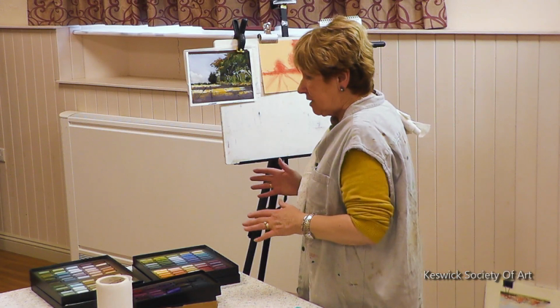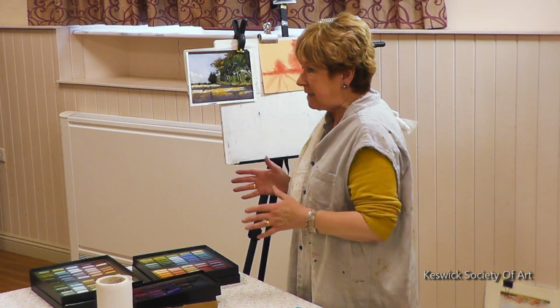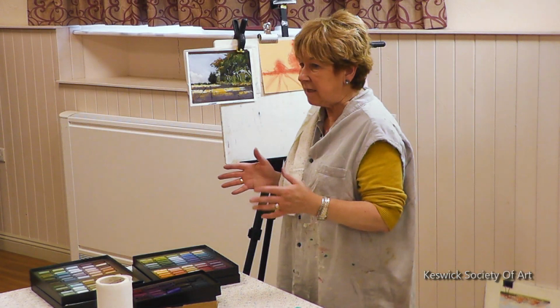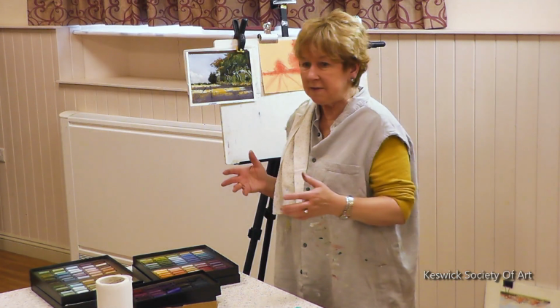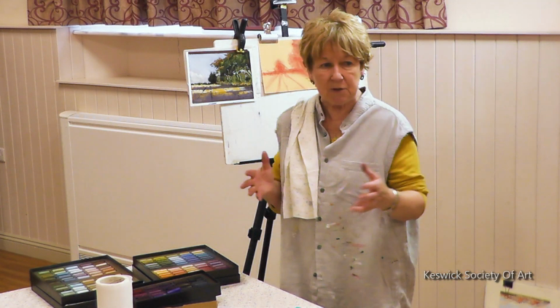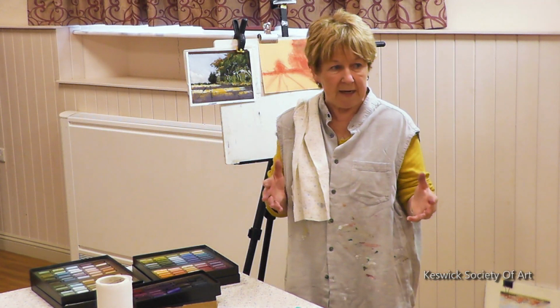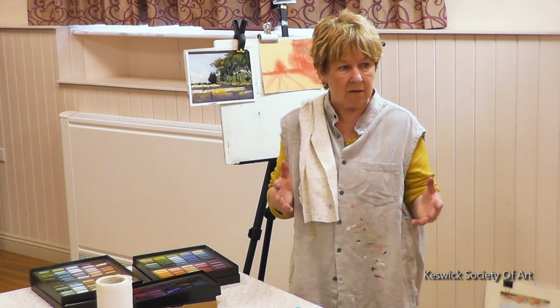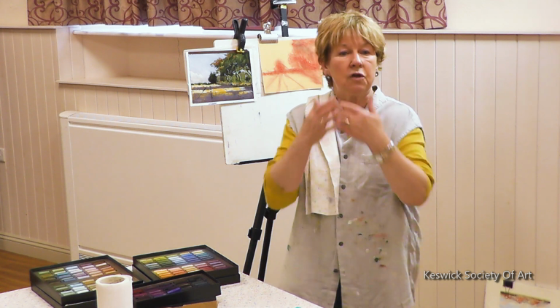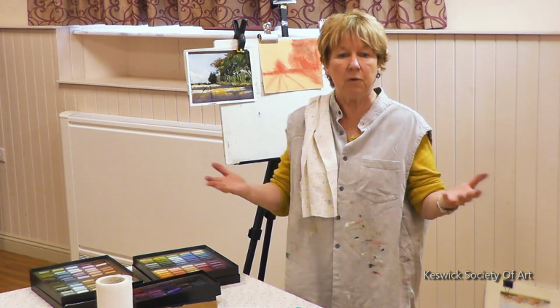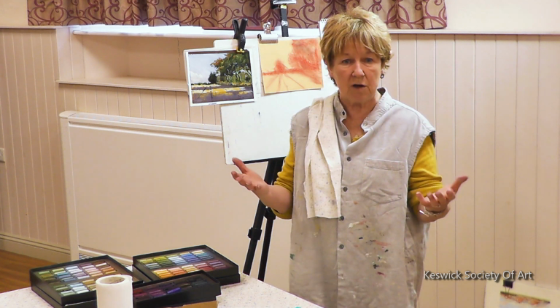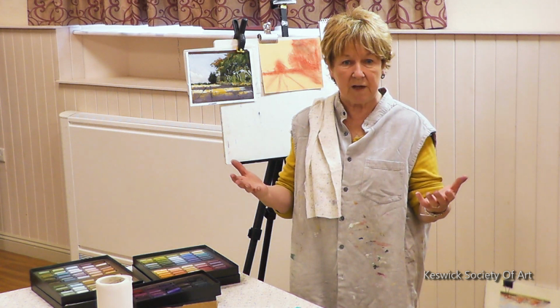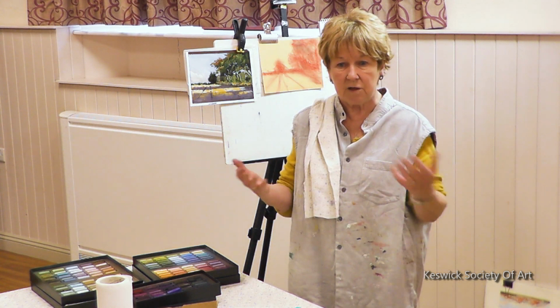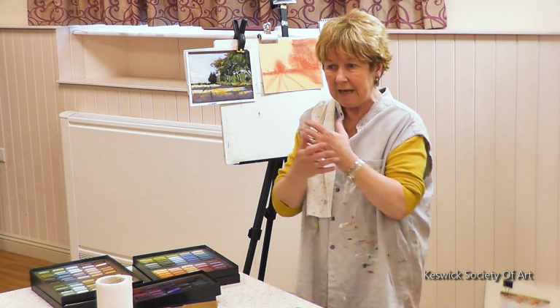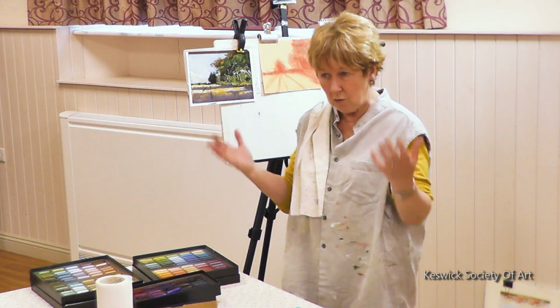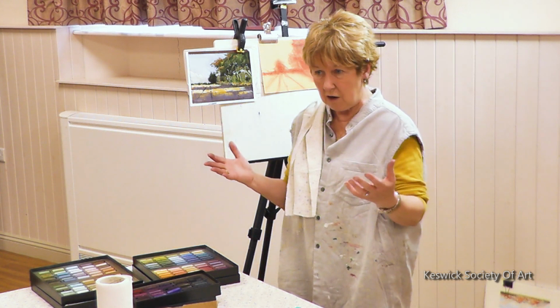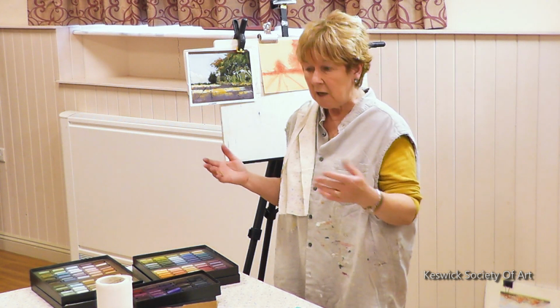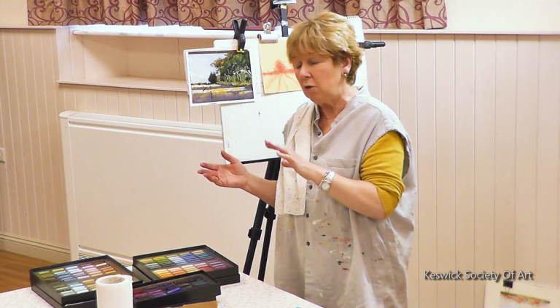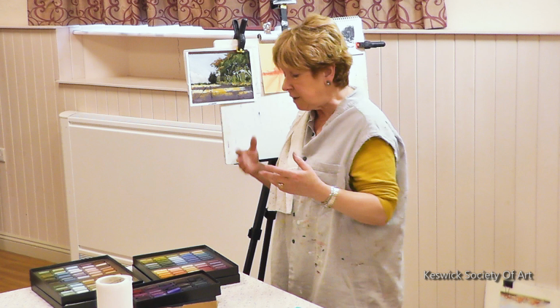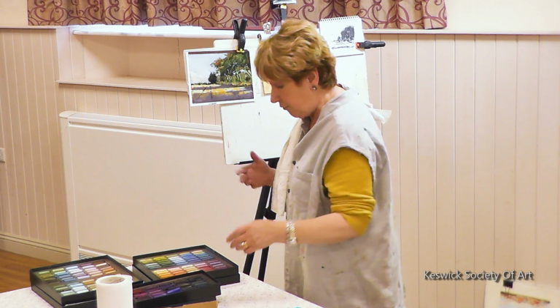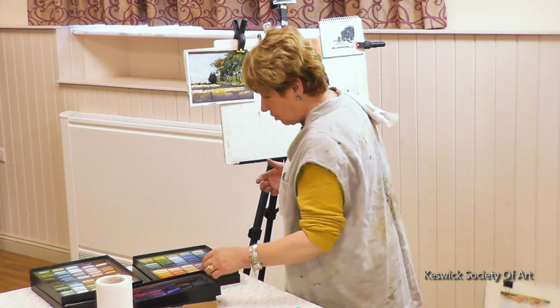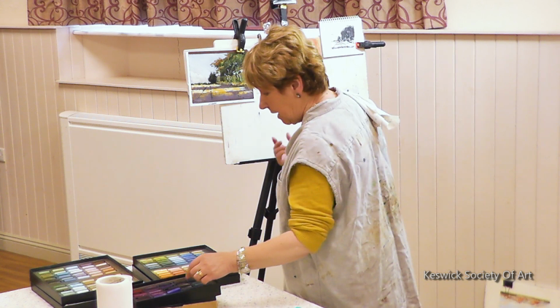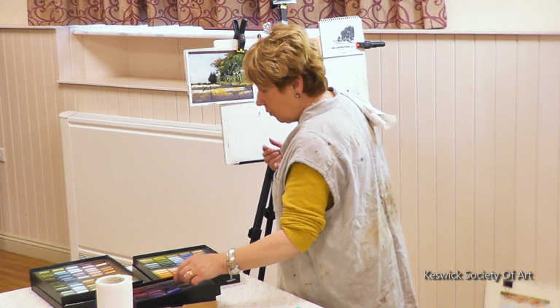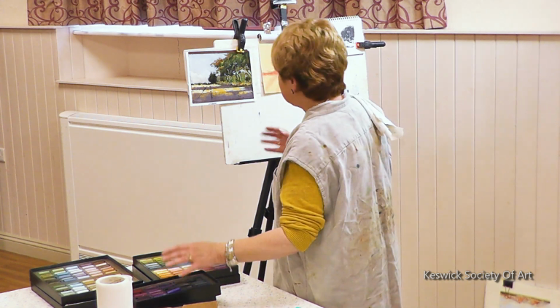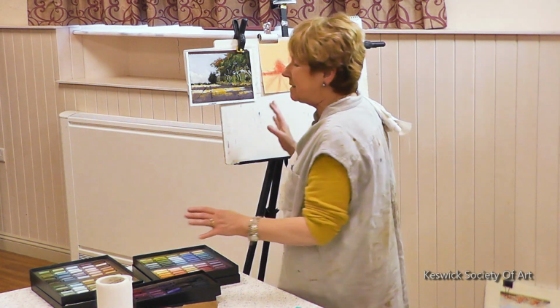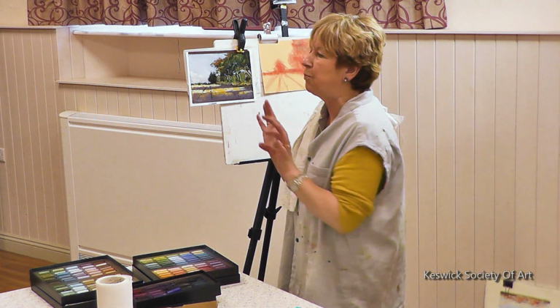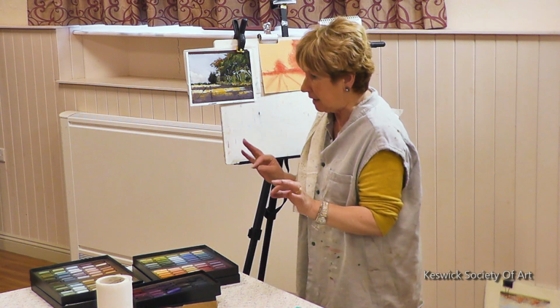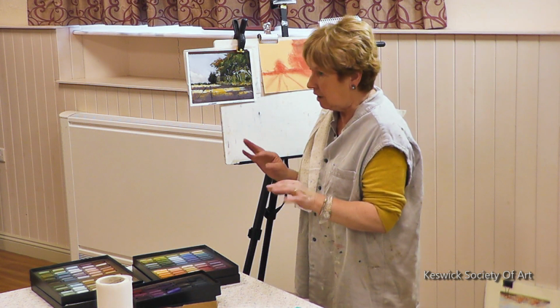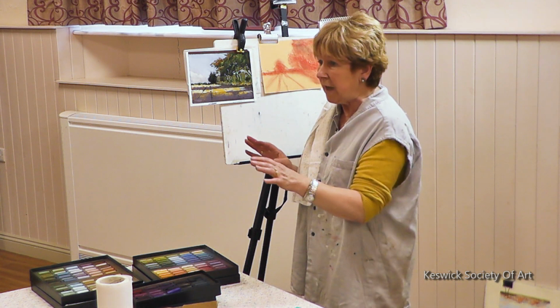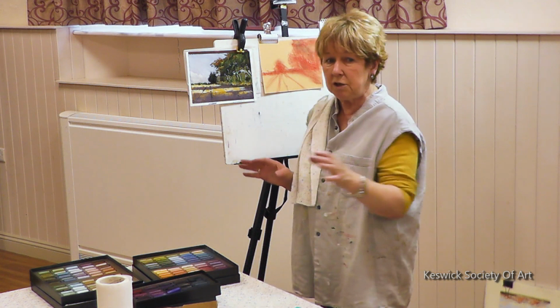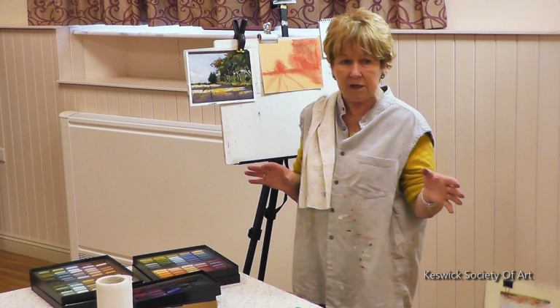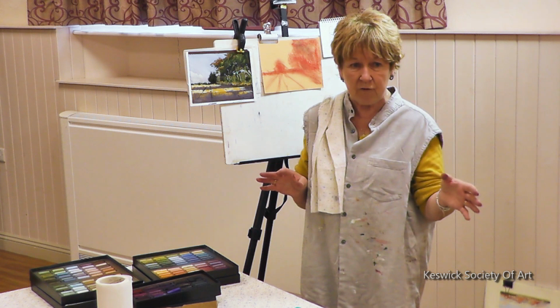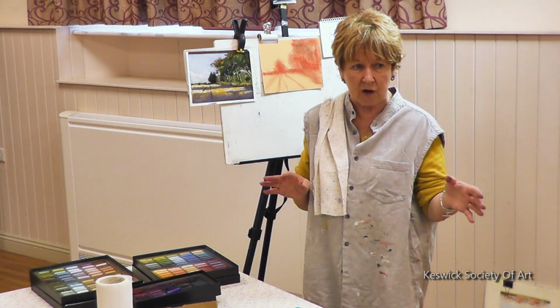Pastel painting is a little bit the same as oil painting. You start with your darks first — you just layer in all your darks. With oil painting, you wait for it to dry. With pastels, you don't need to wait for it to dry.